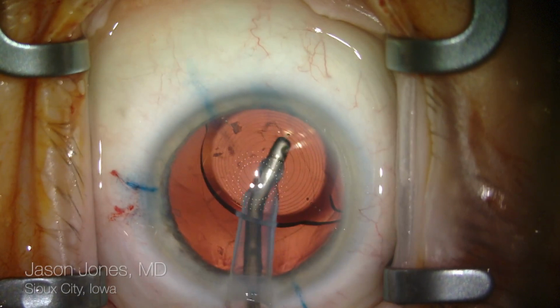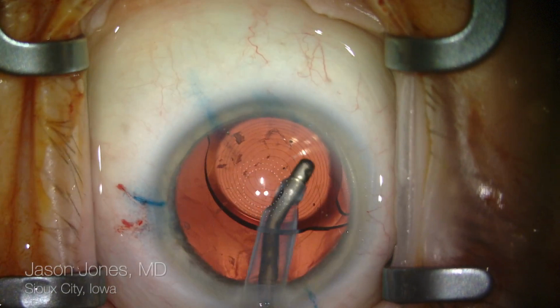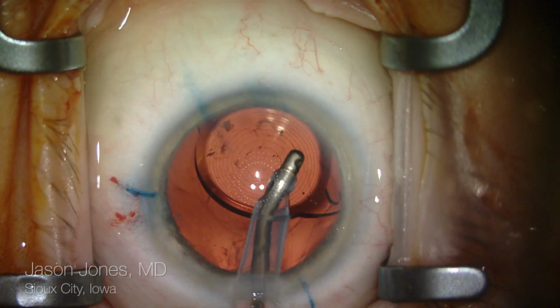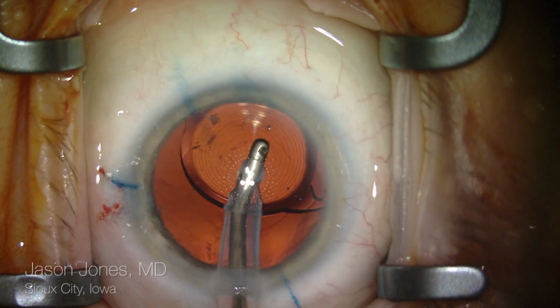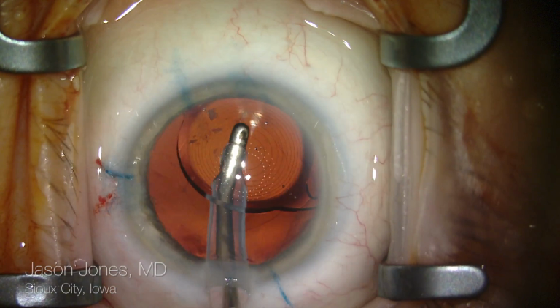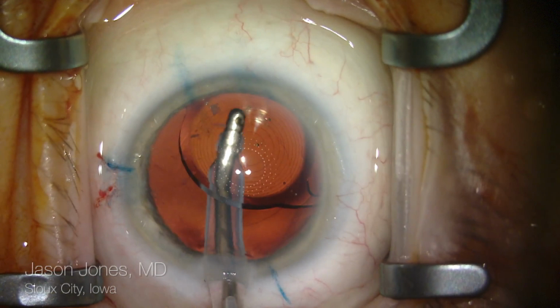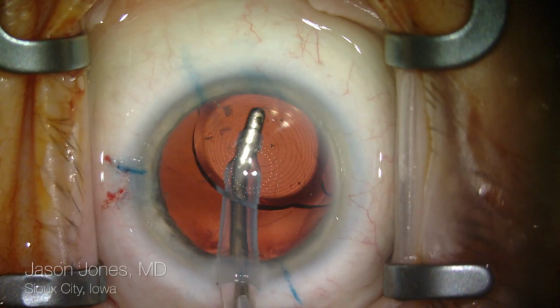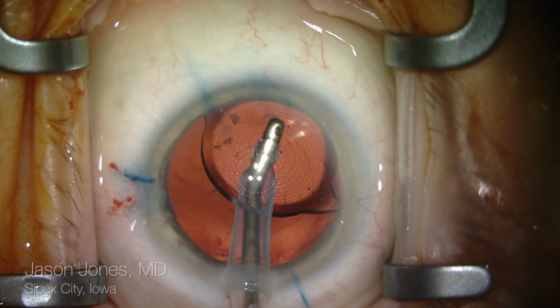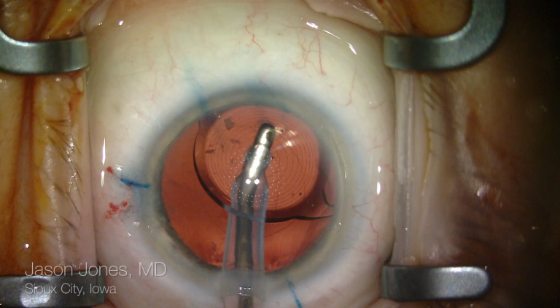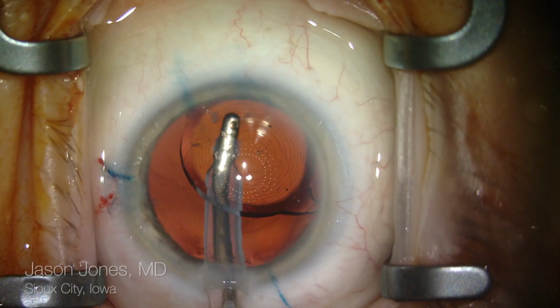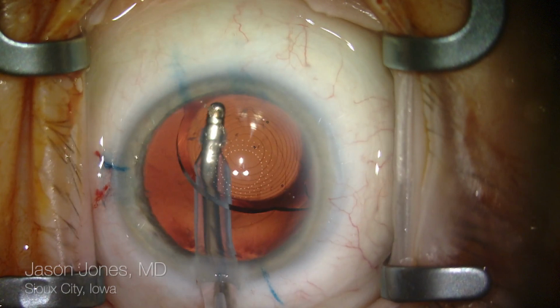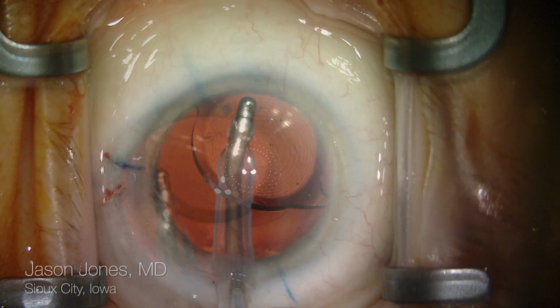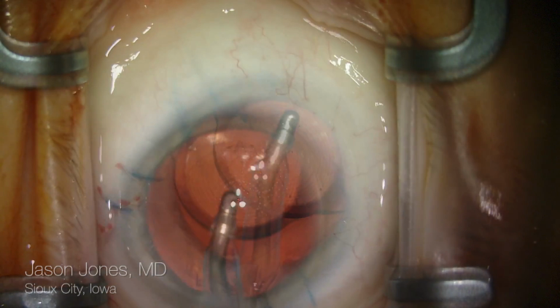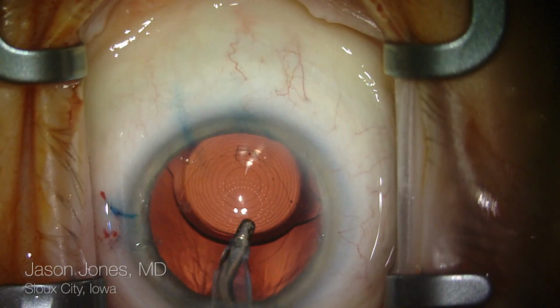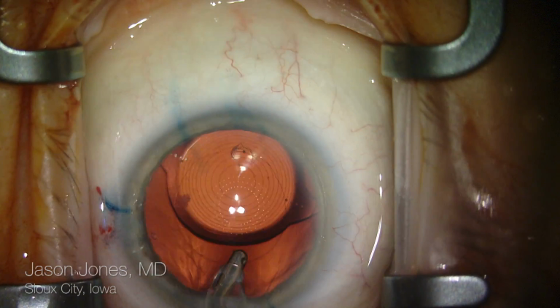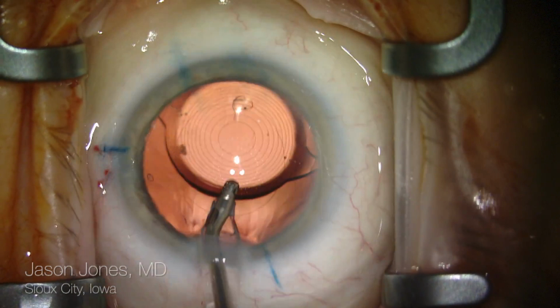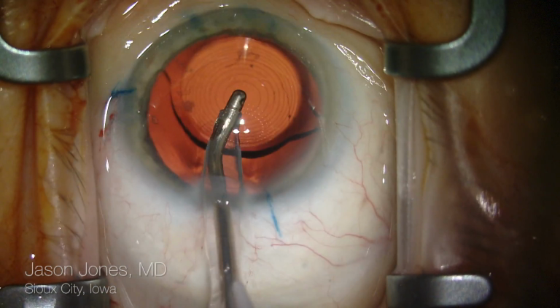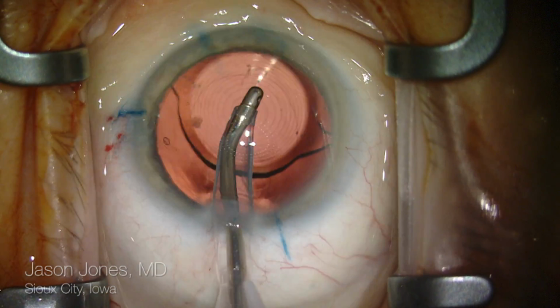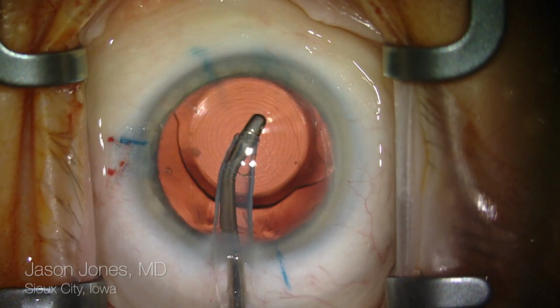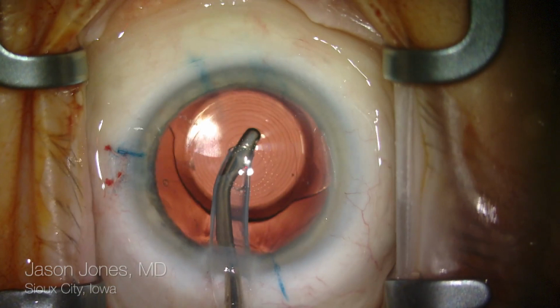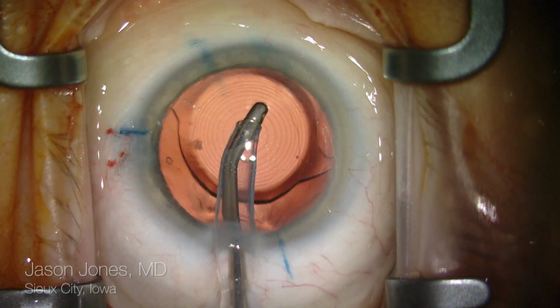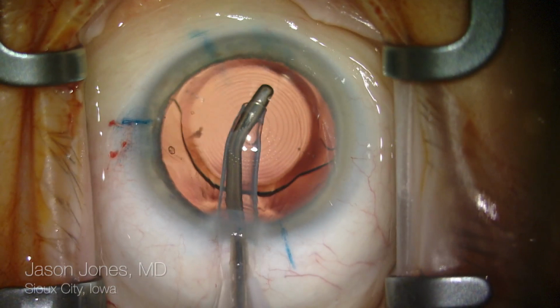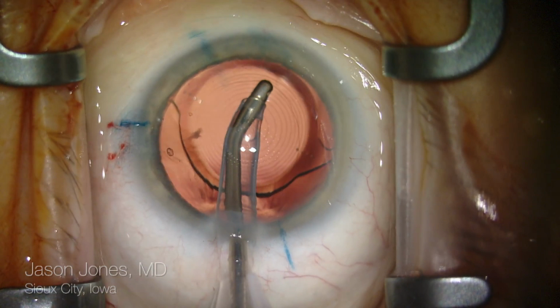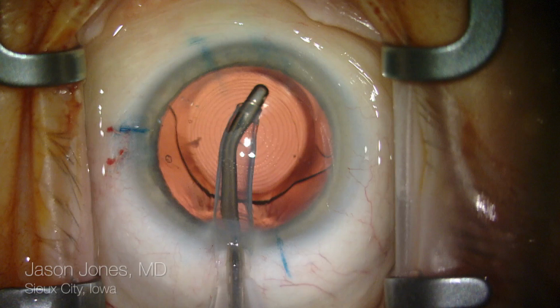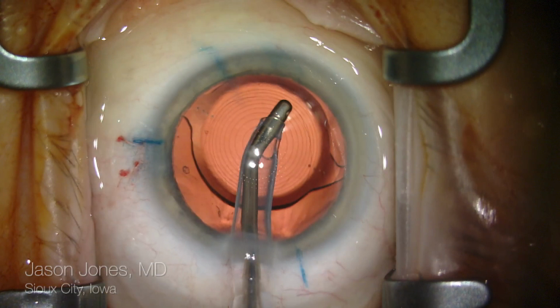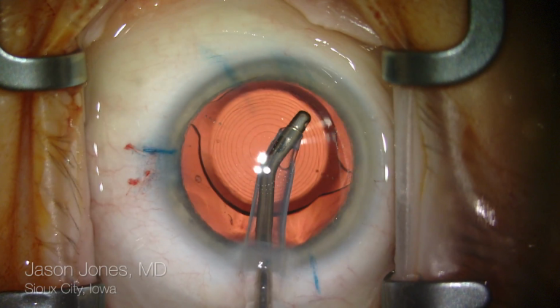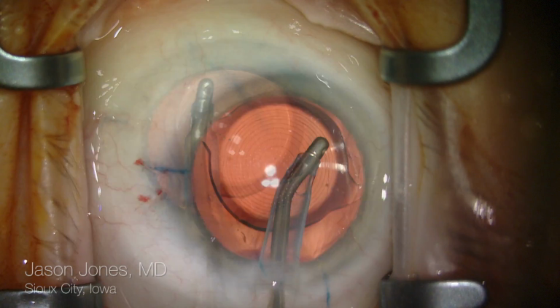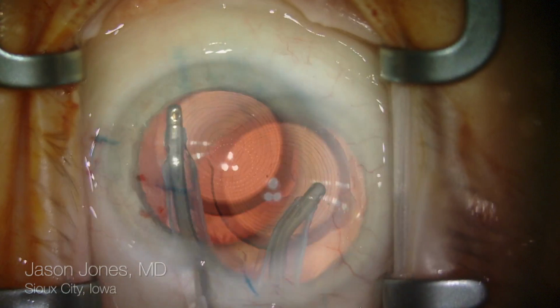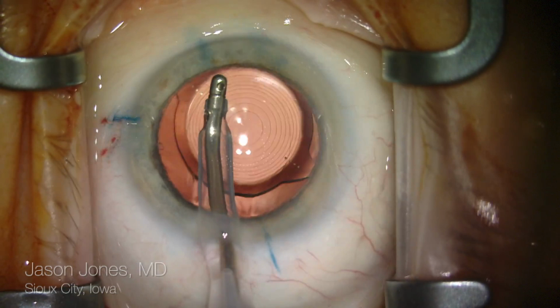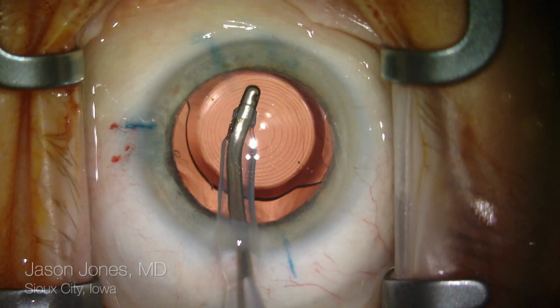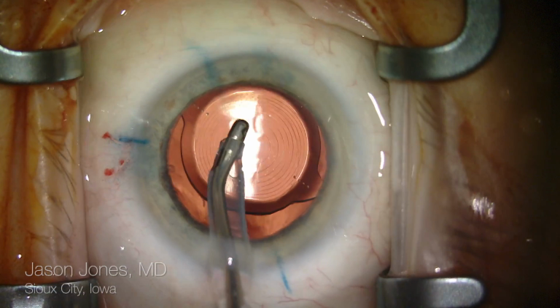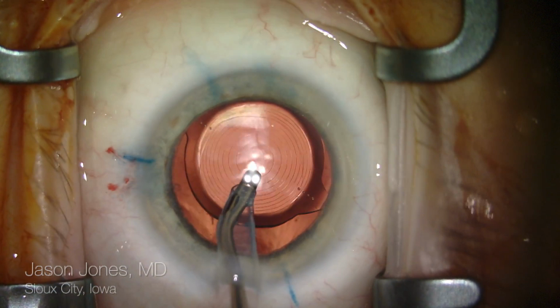I'll place the lens into the capsular bag and I'll bring up my ring light array for orienting the centration of this lens.